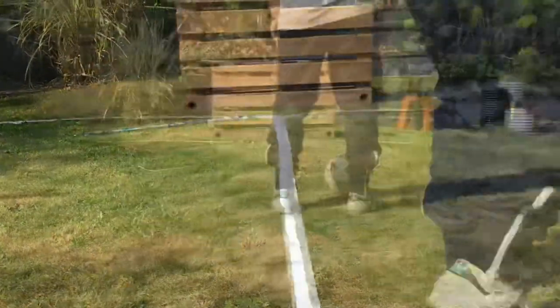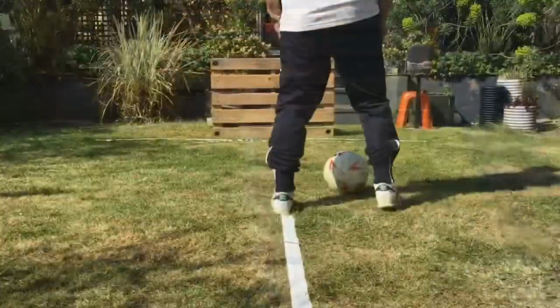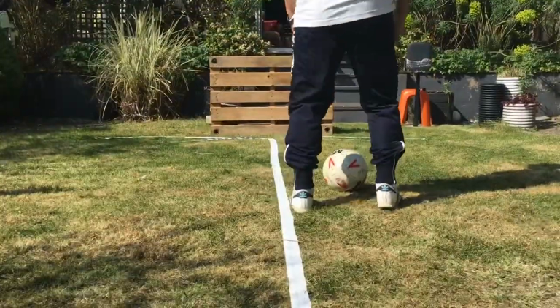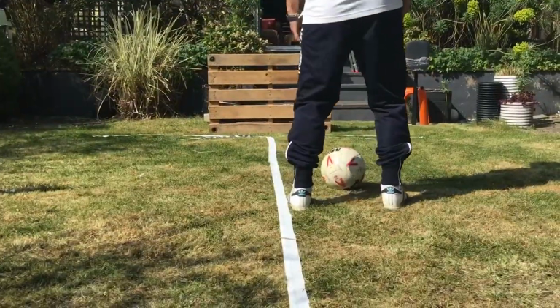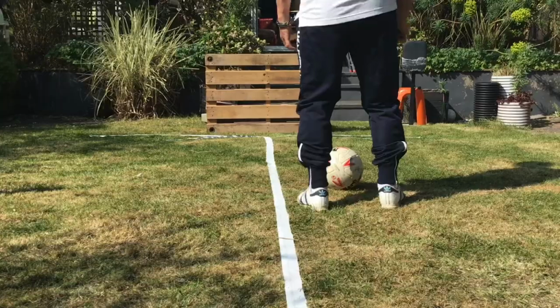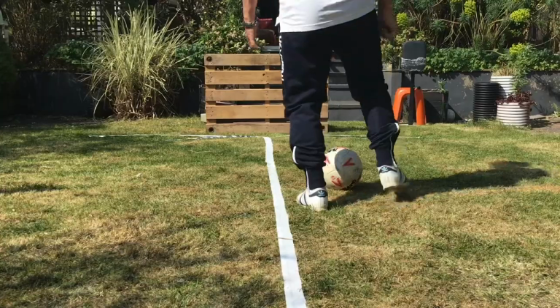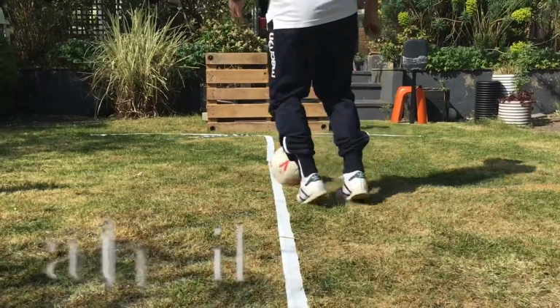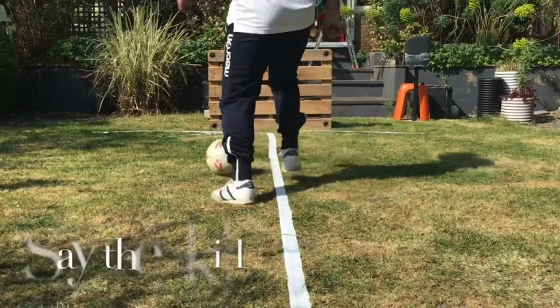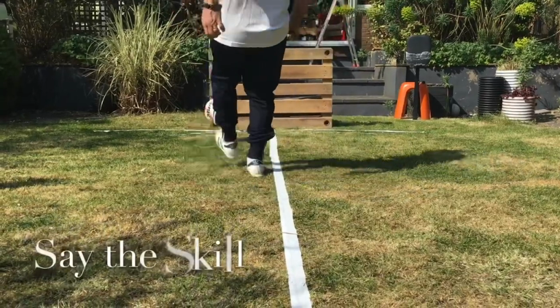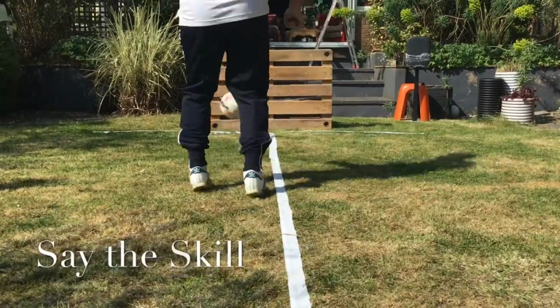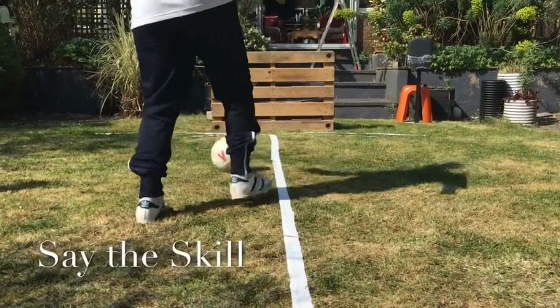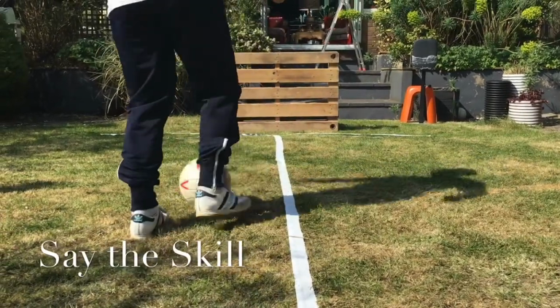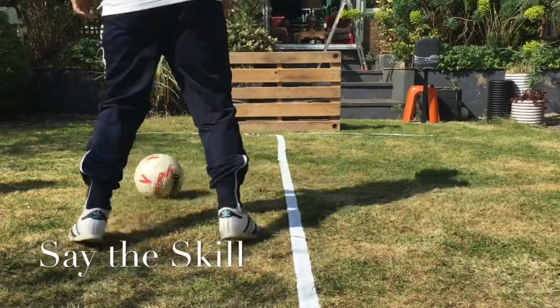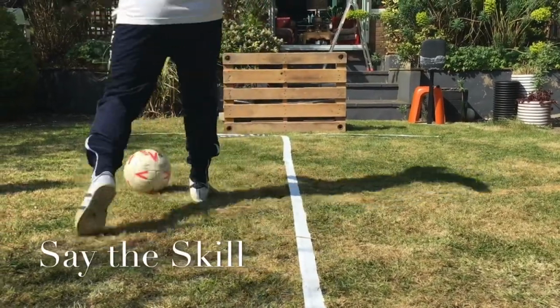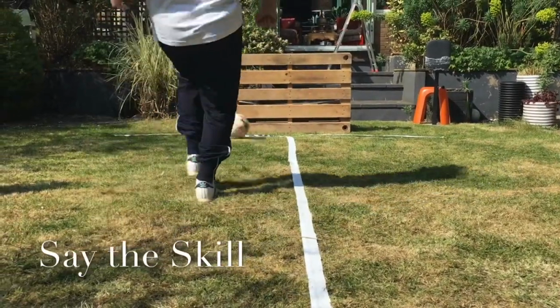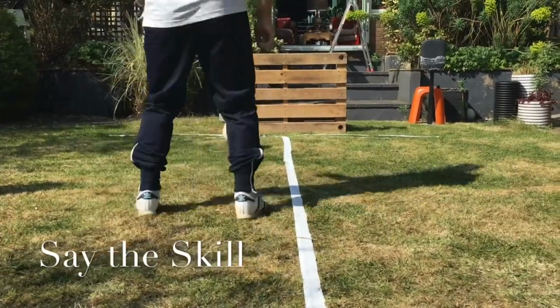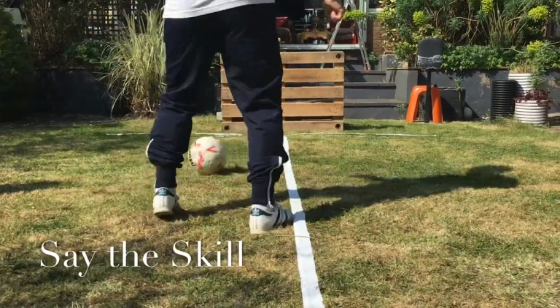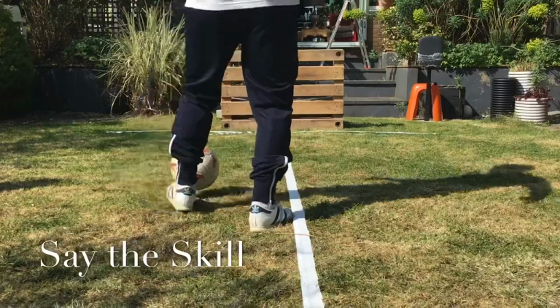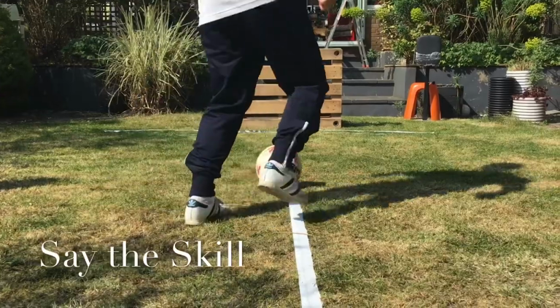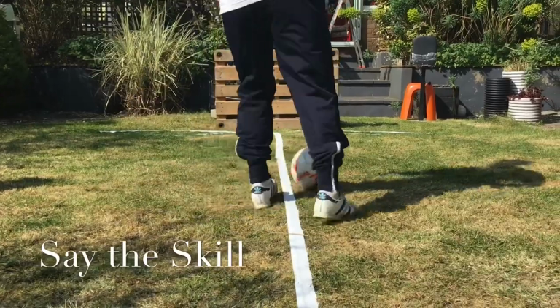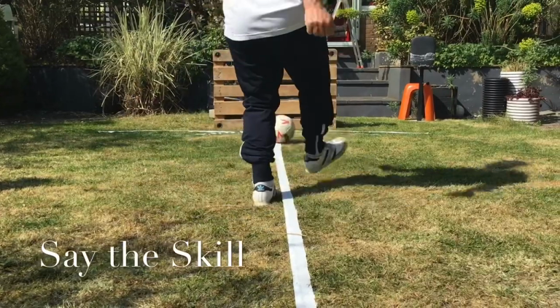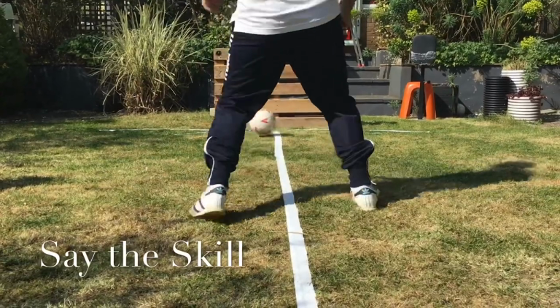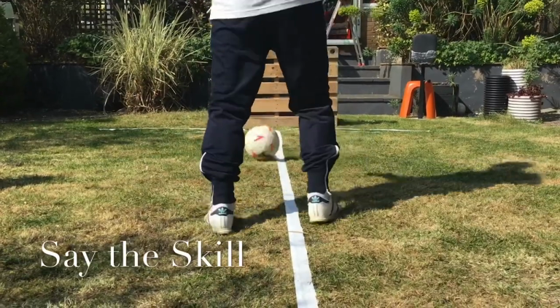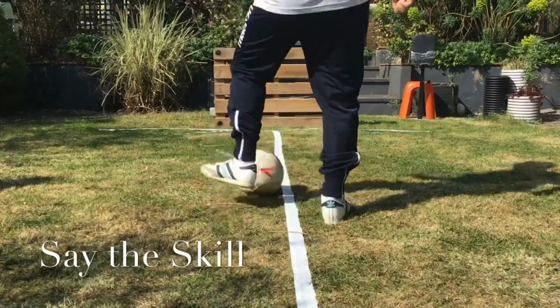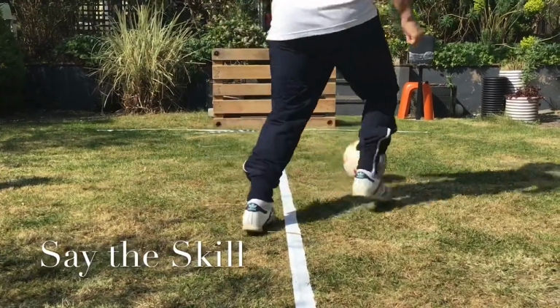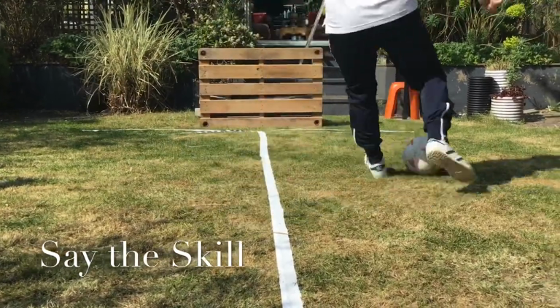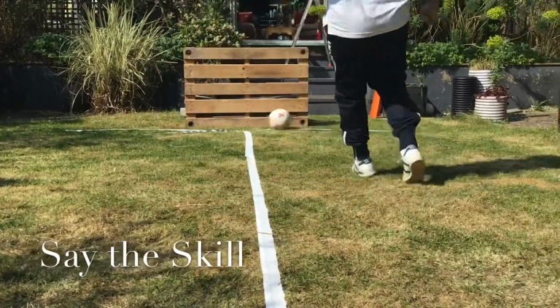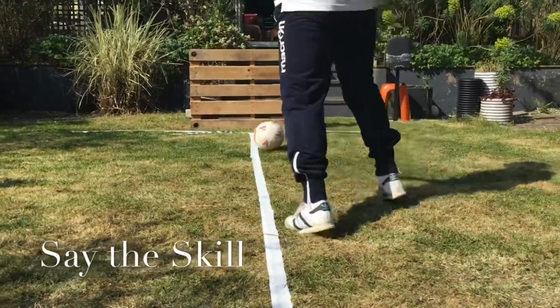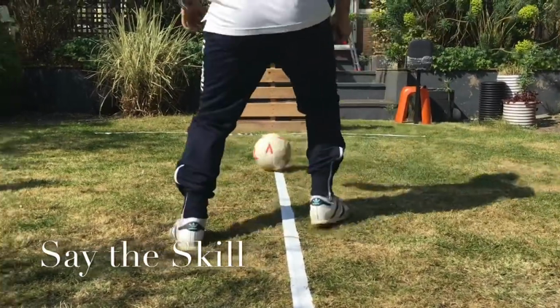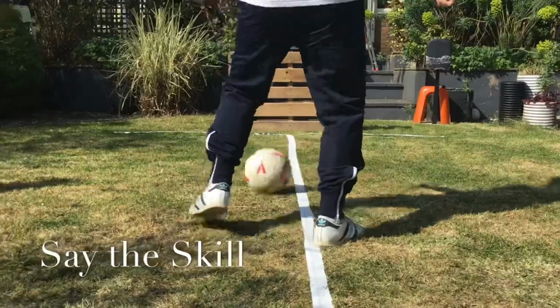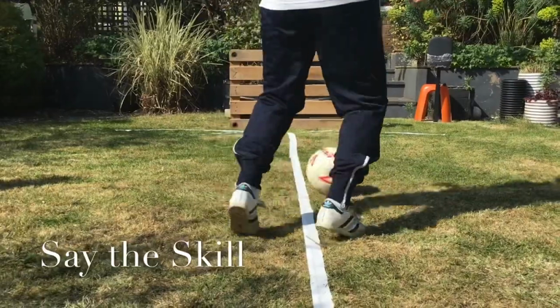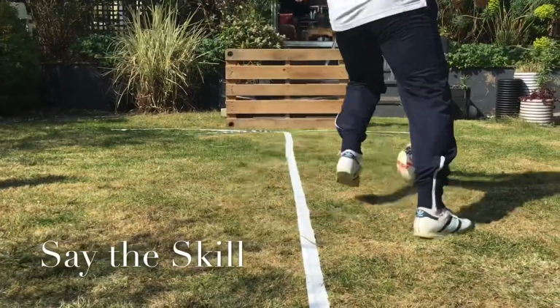So it's inside, across the body, inside. Inside, across the body. Inside, across the body. Inside, inside. Different feet this time. Different skill.